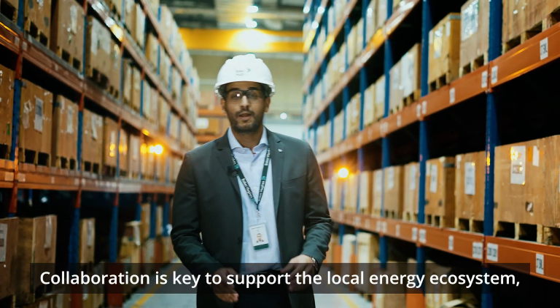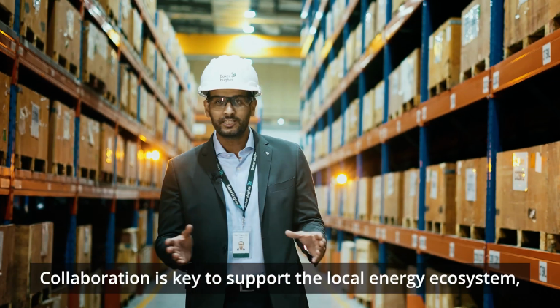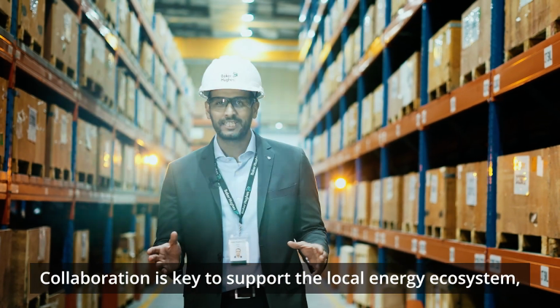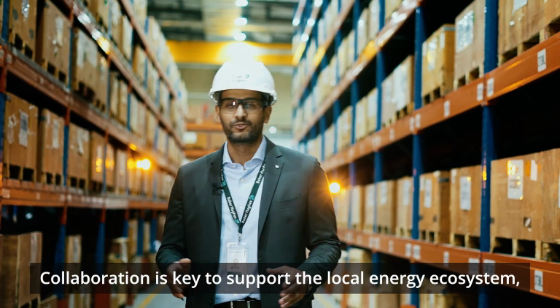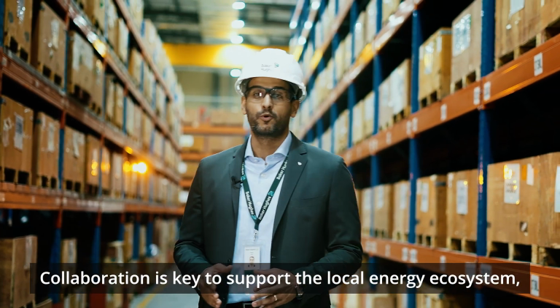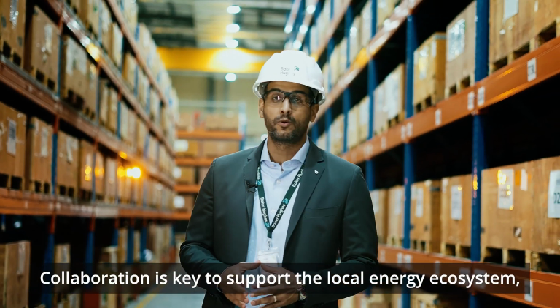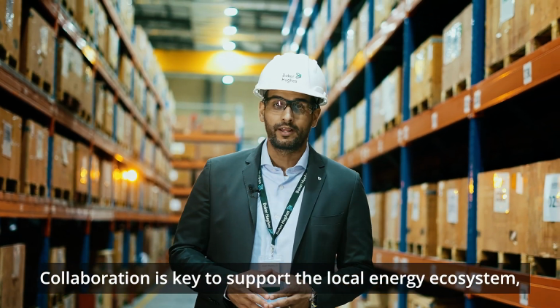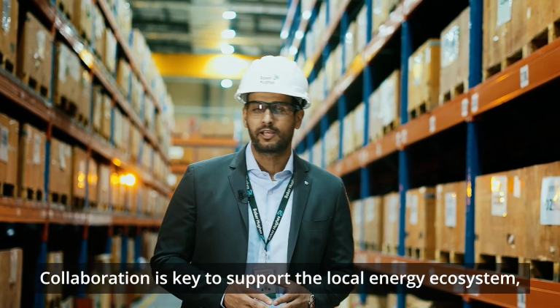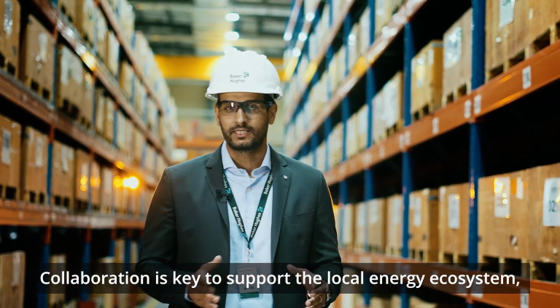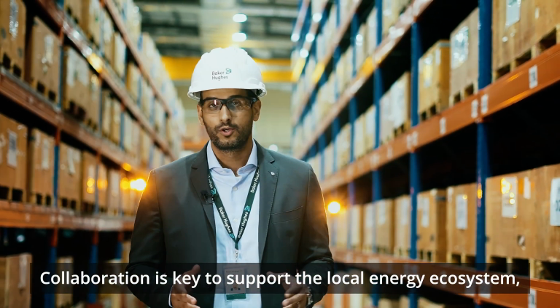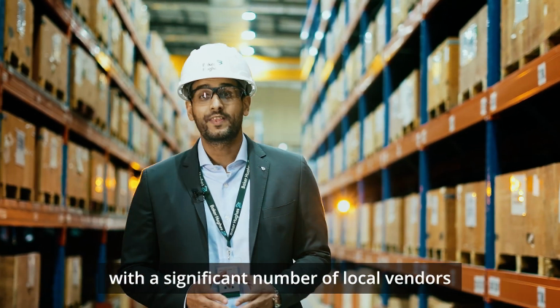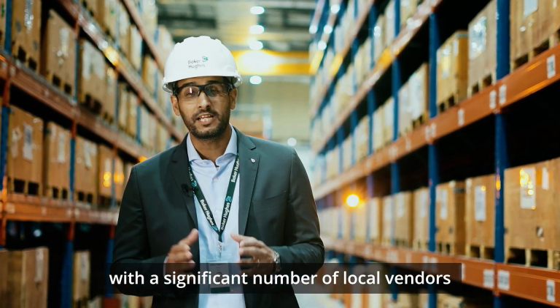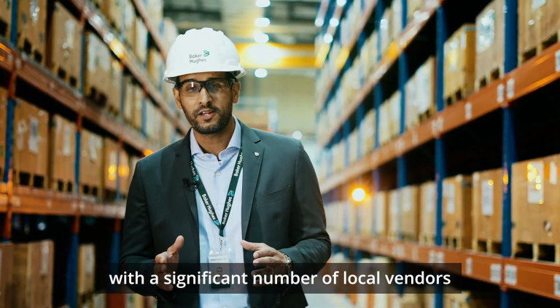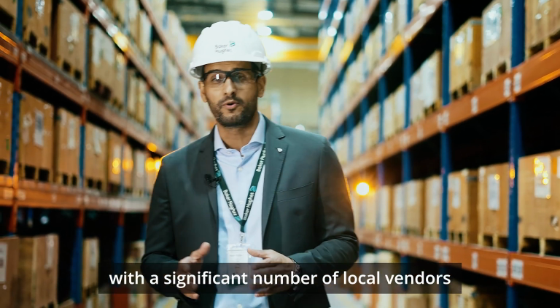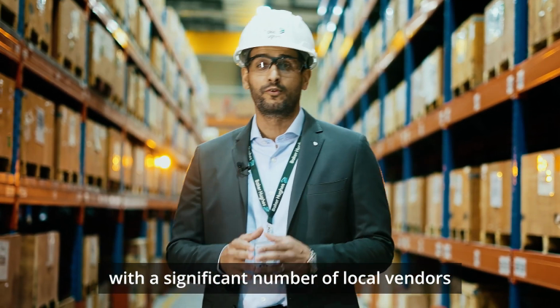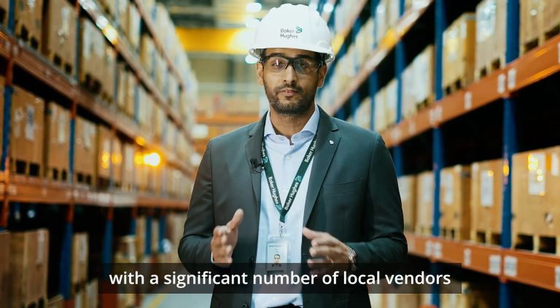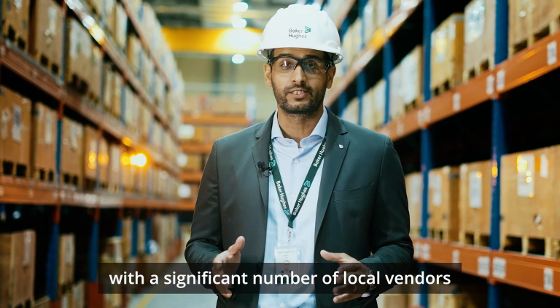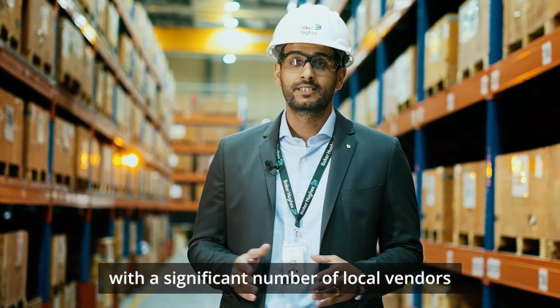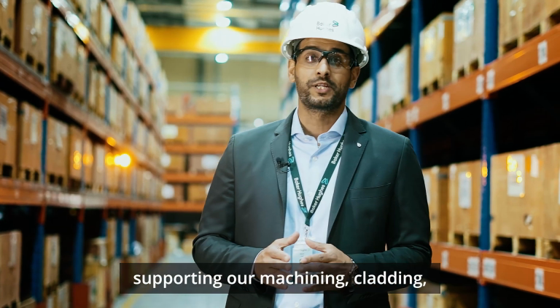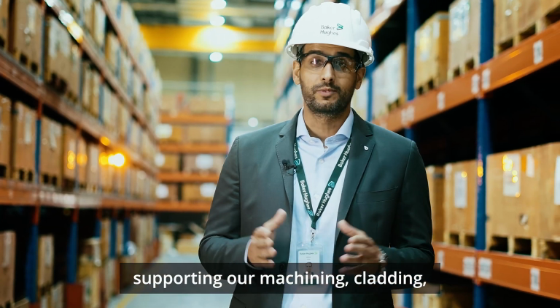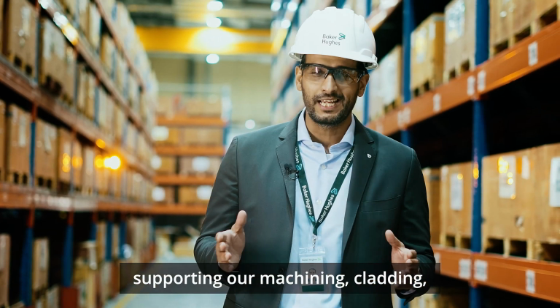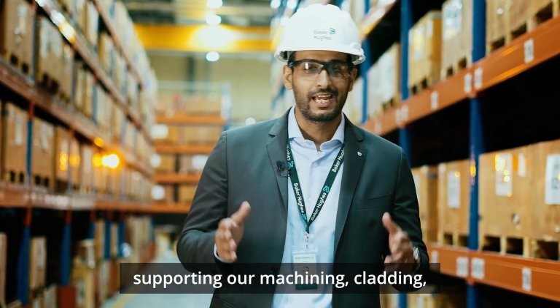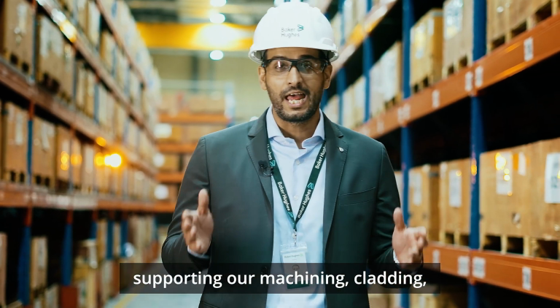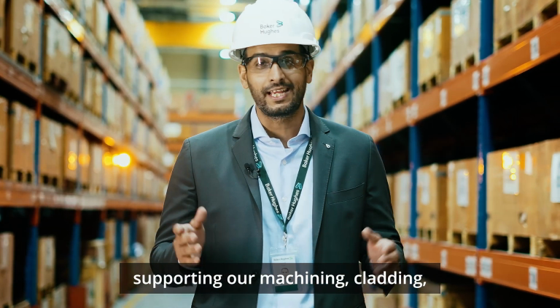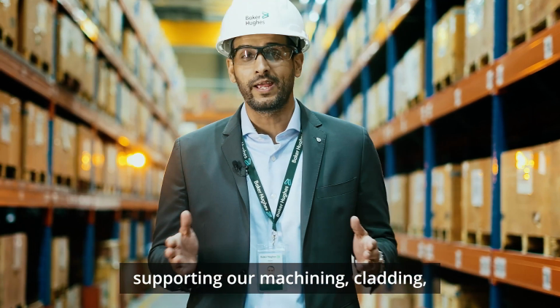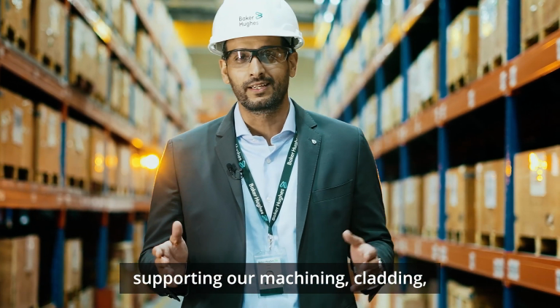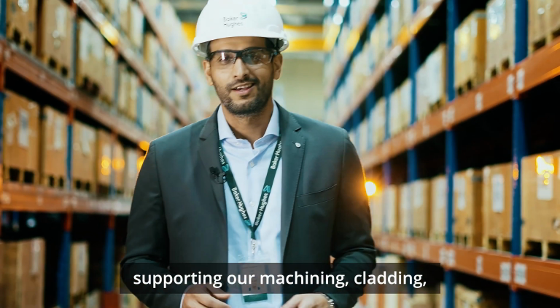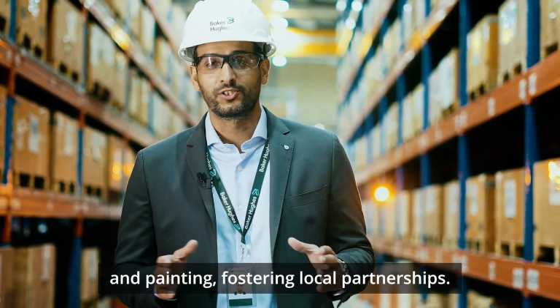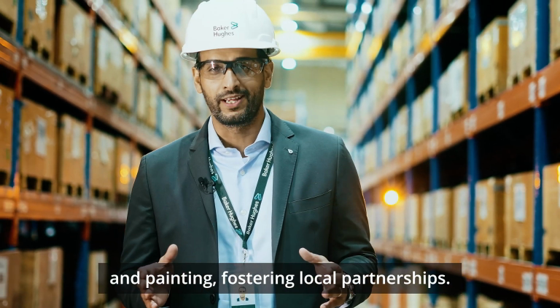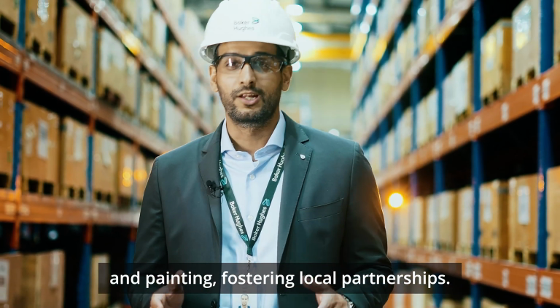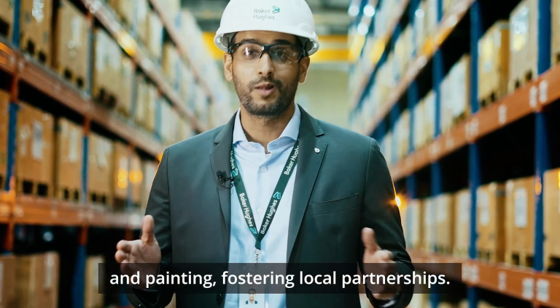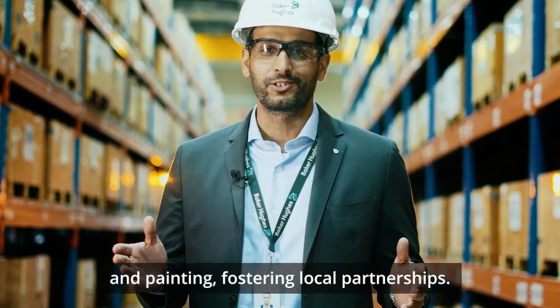Collaboration is key to support the local energy ecosystem, with a significant number of local vendors supporting our machining, cladding, and painting, fostering local partnerships.